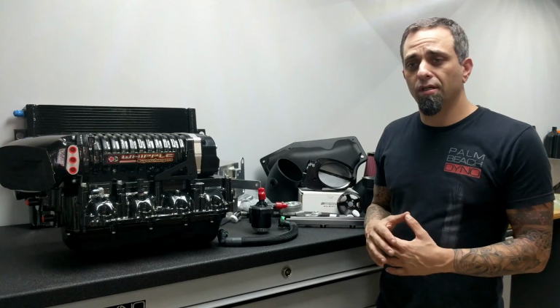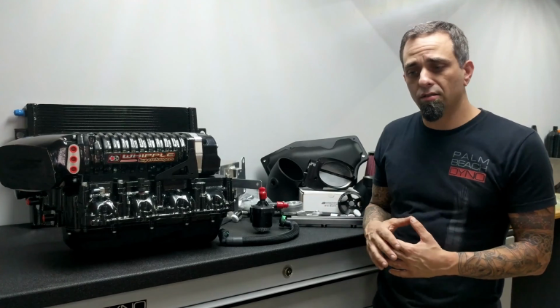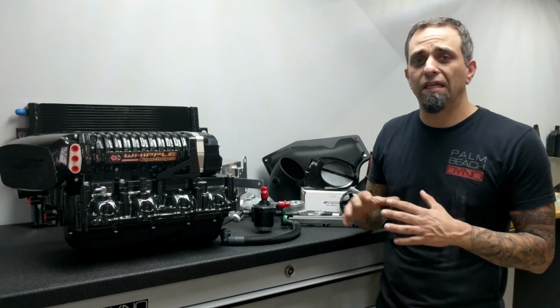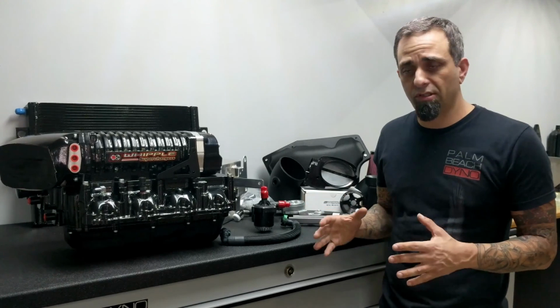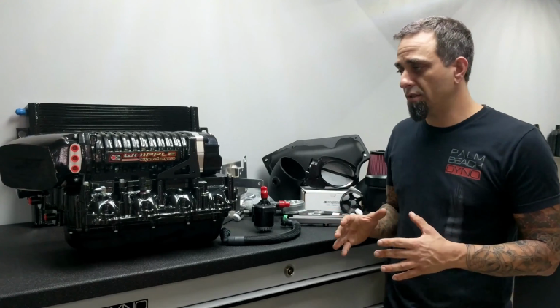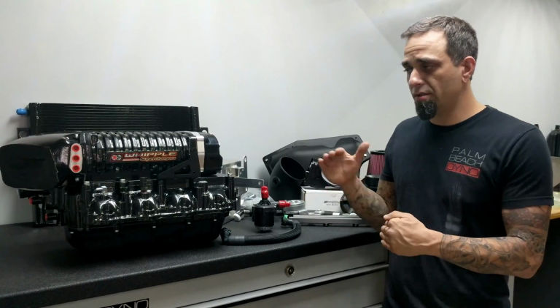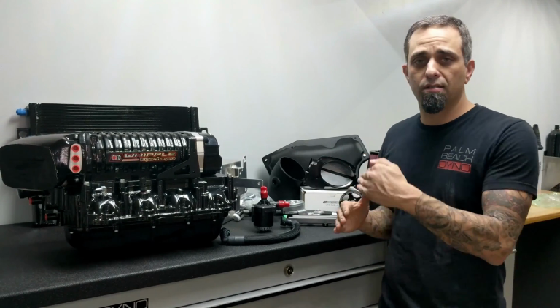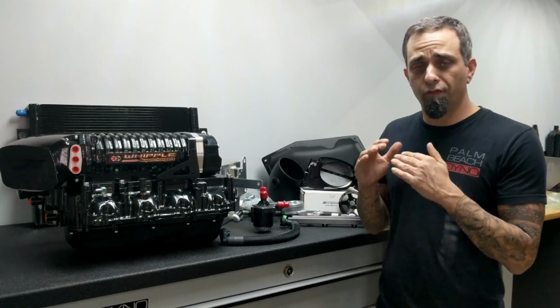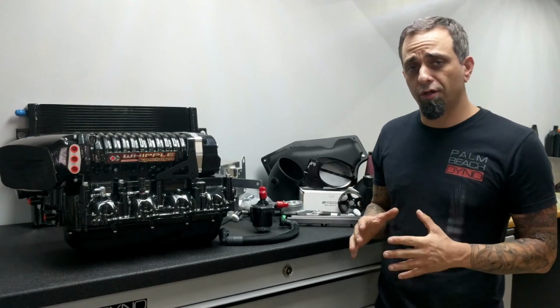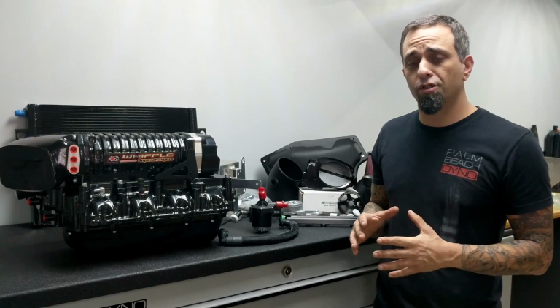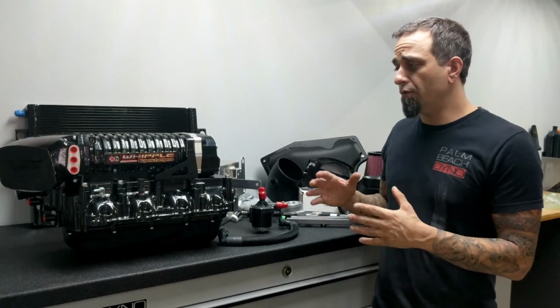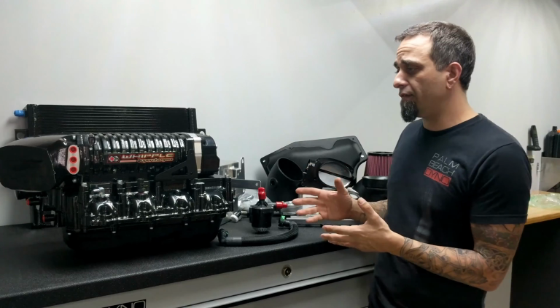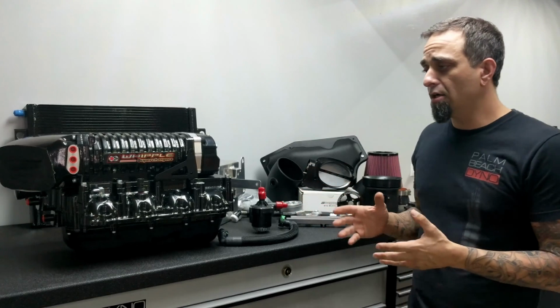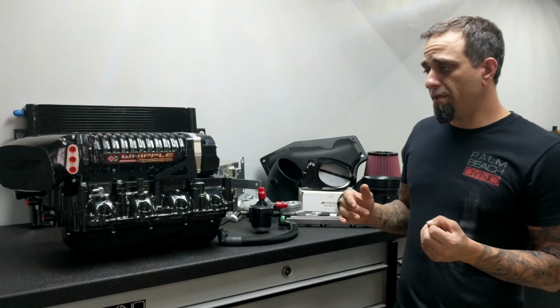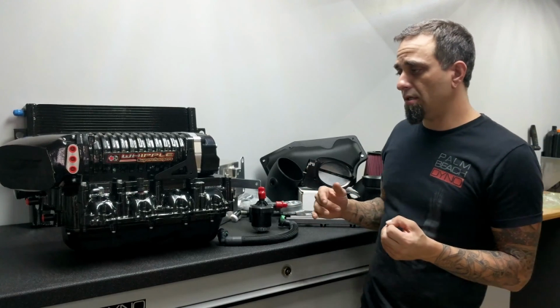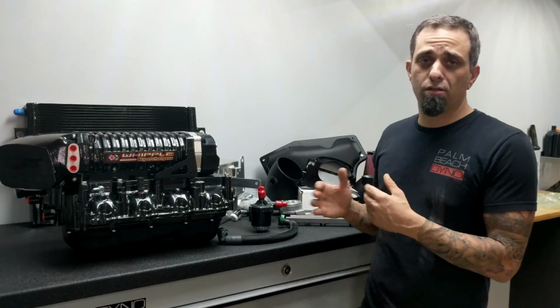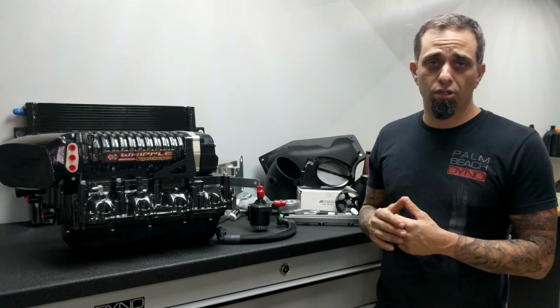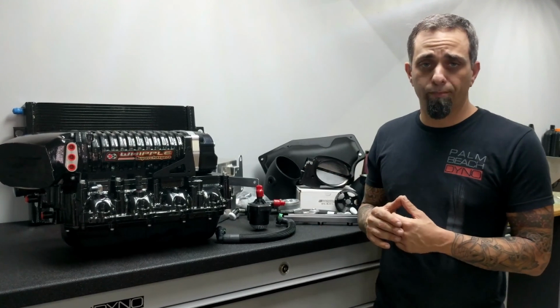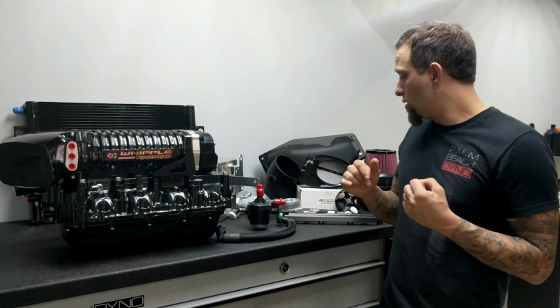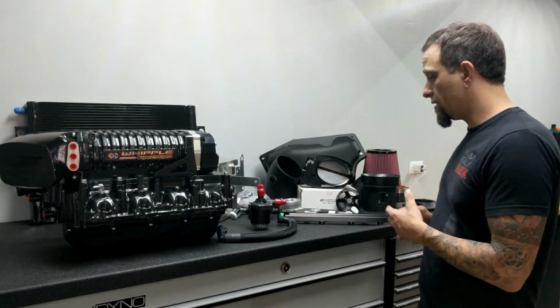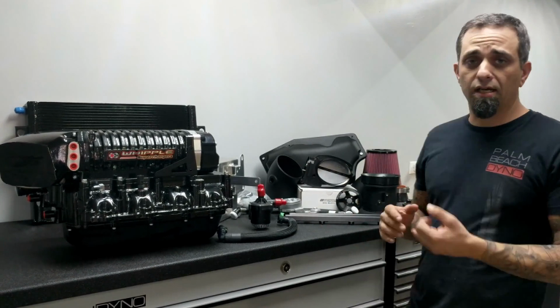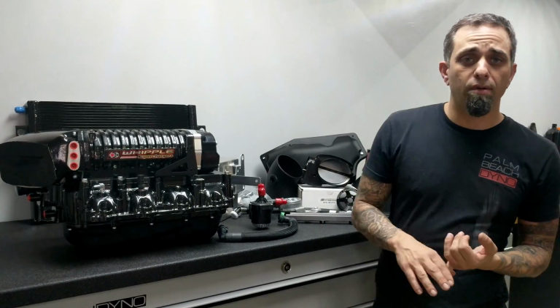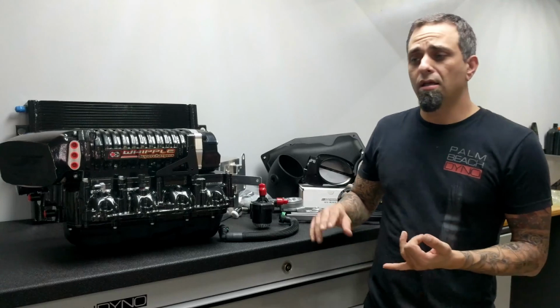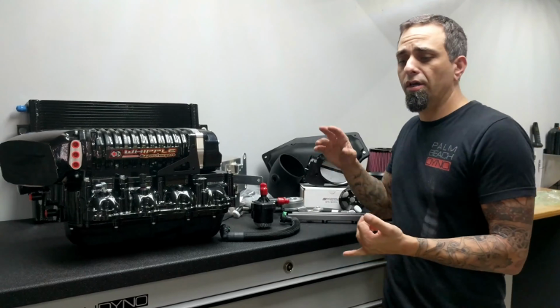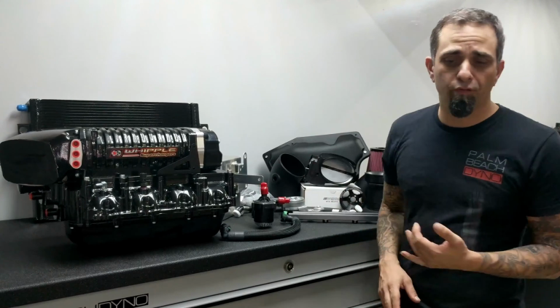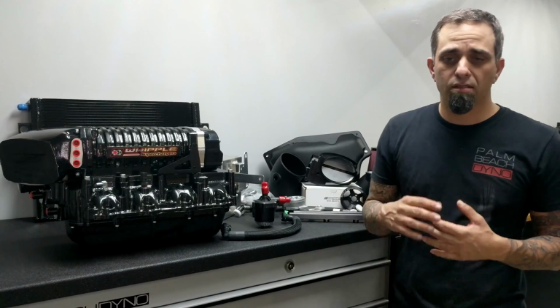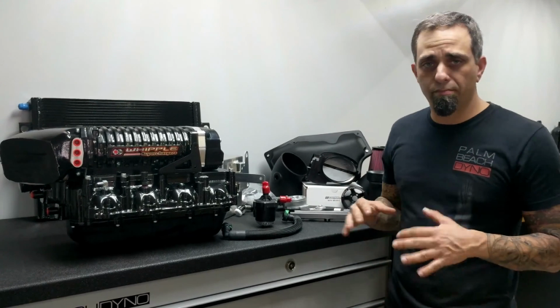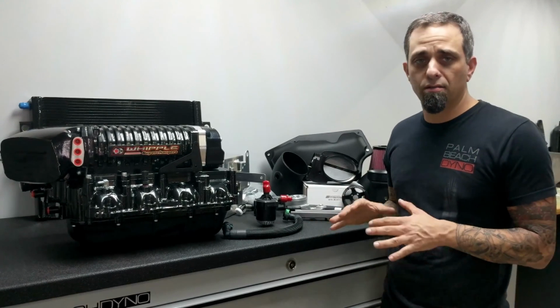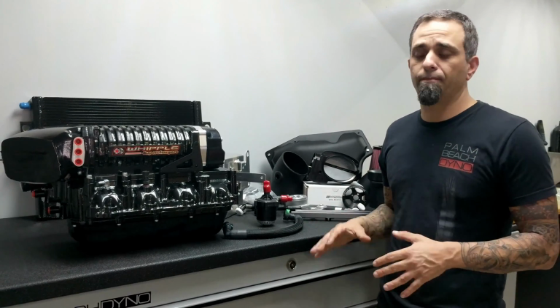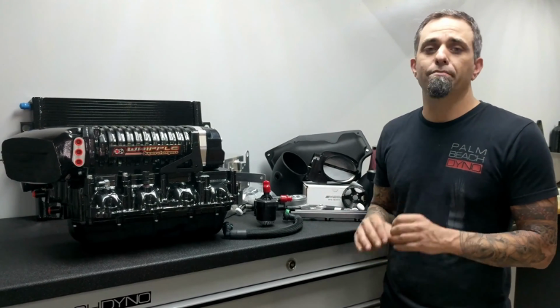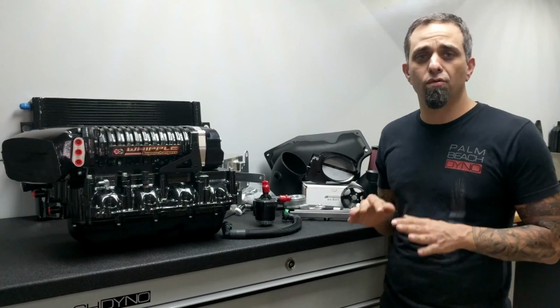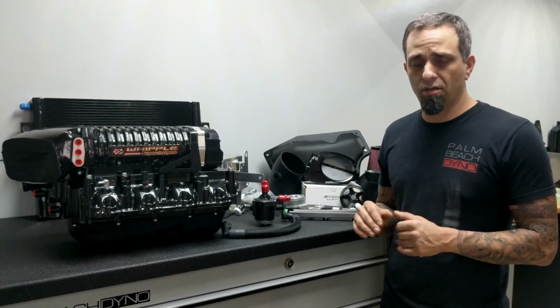I'm going to do it painfully slow as far as mods. So the very first version of what we have here will be the base supercharger Whipple with the stock throttle body, intercooler fans — the basic setup on a bone stock car.